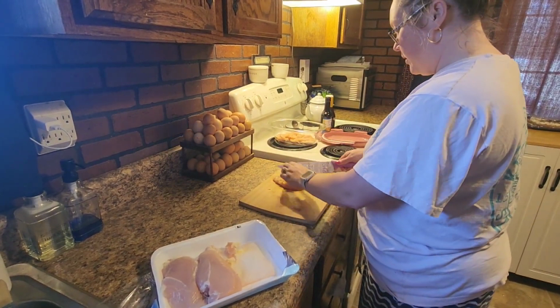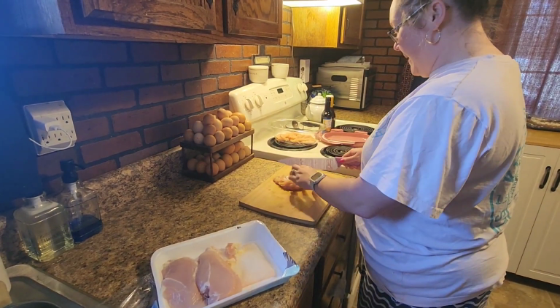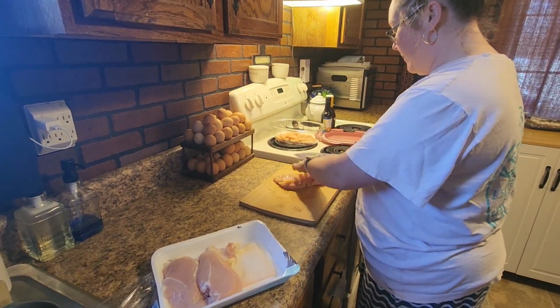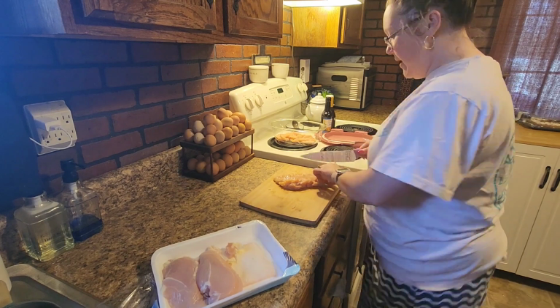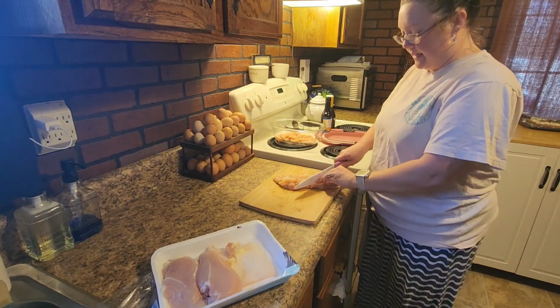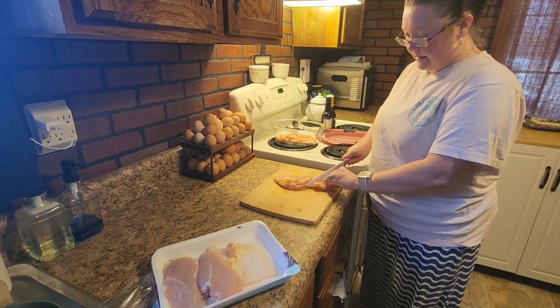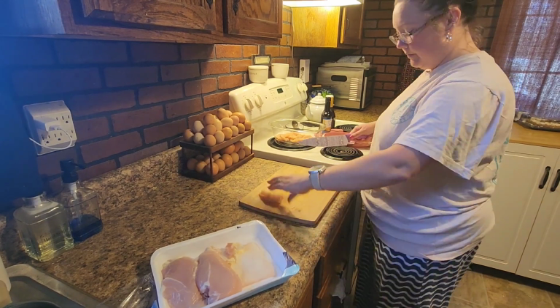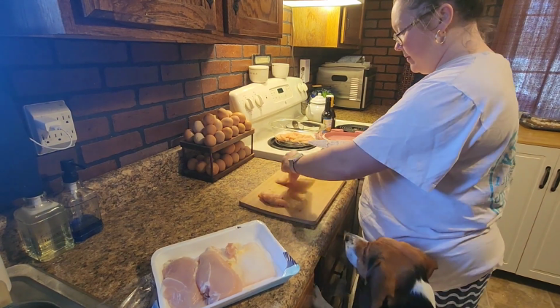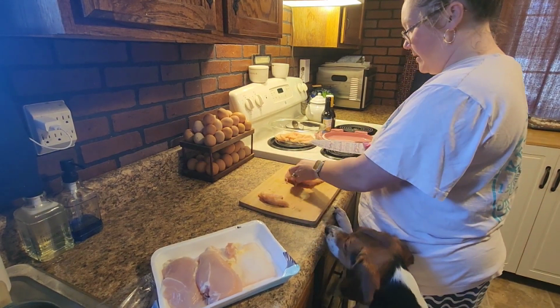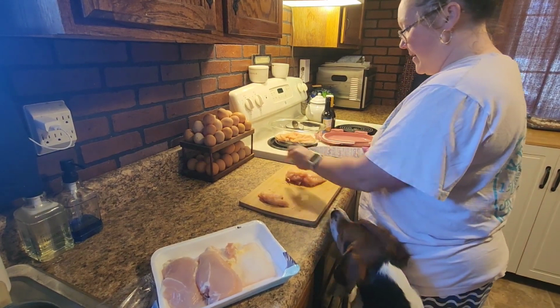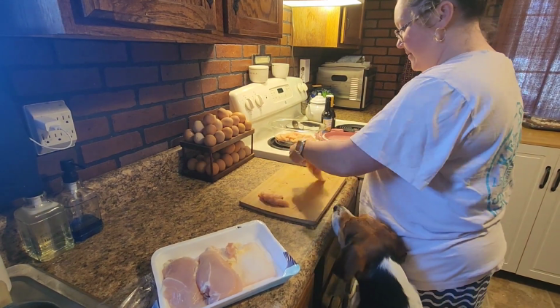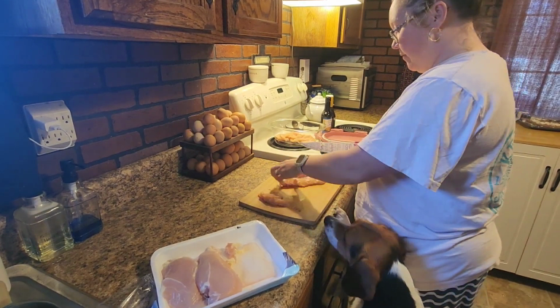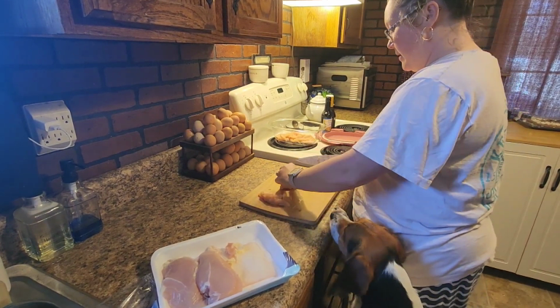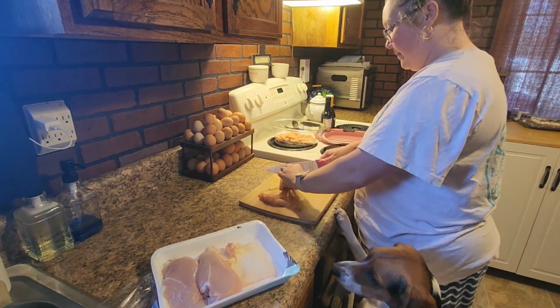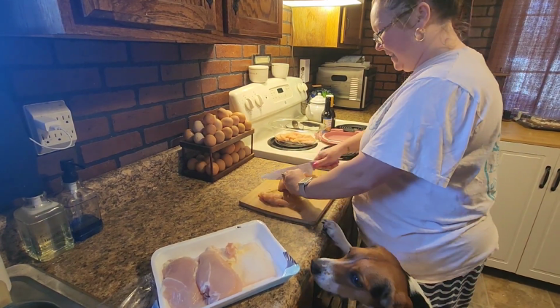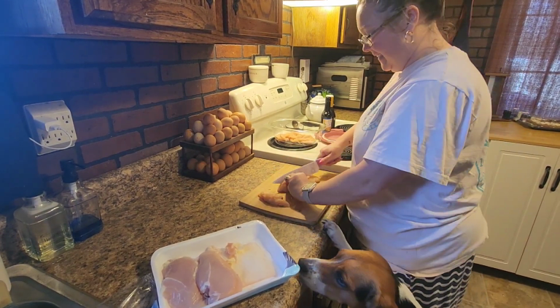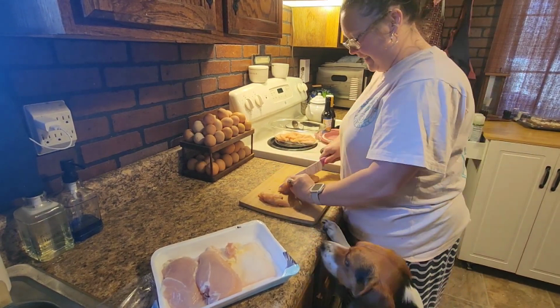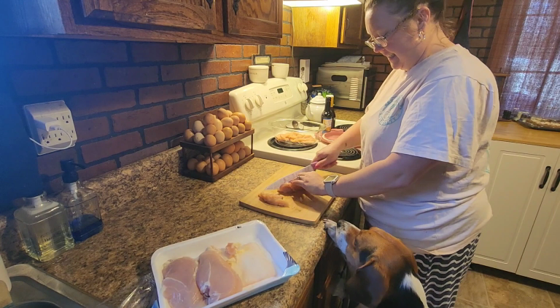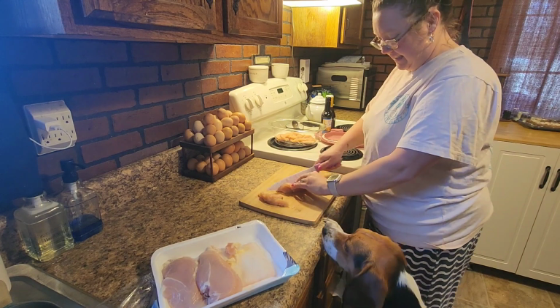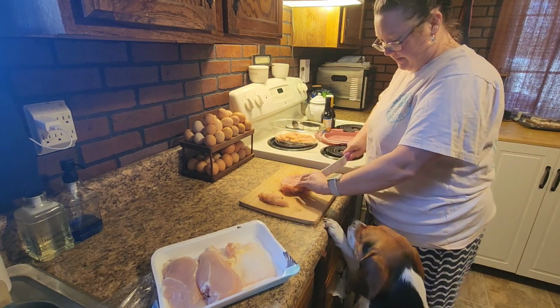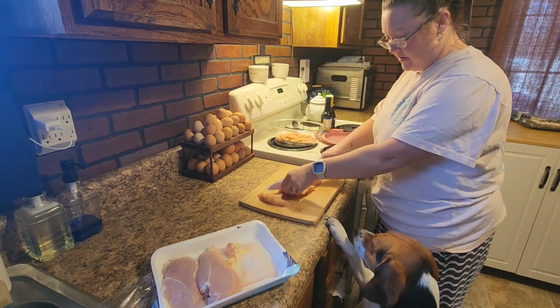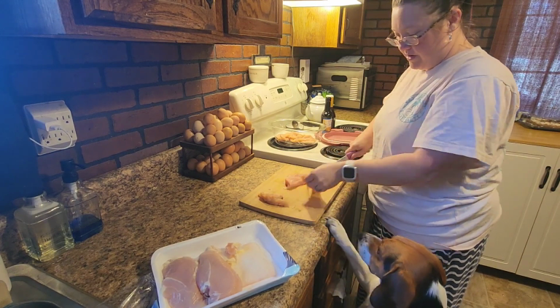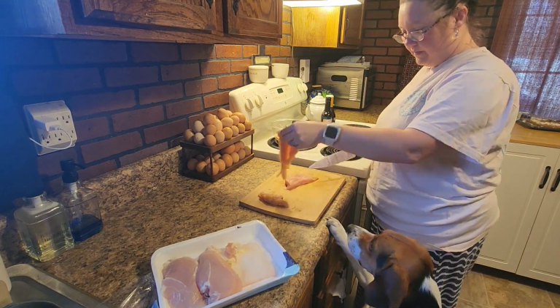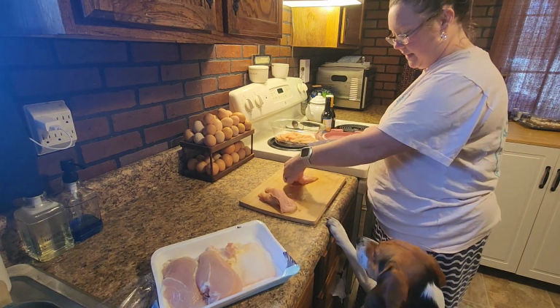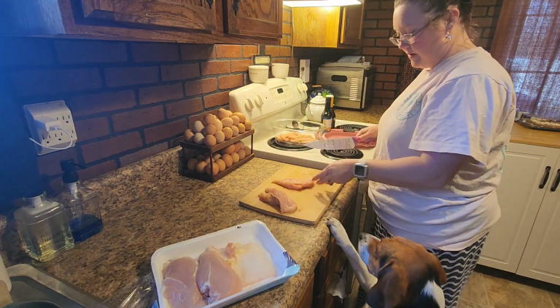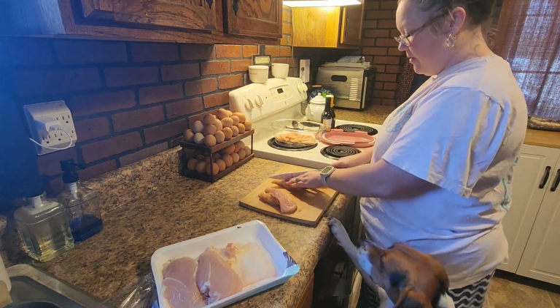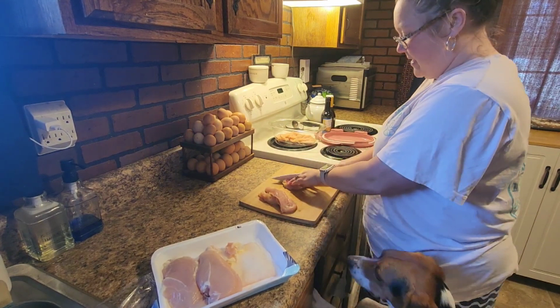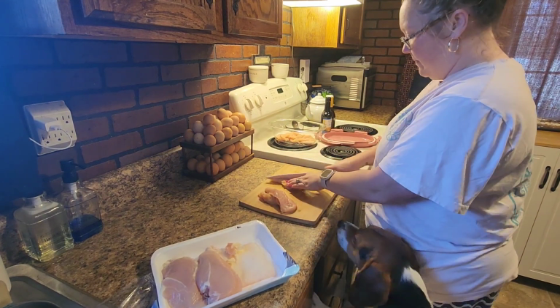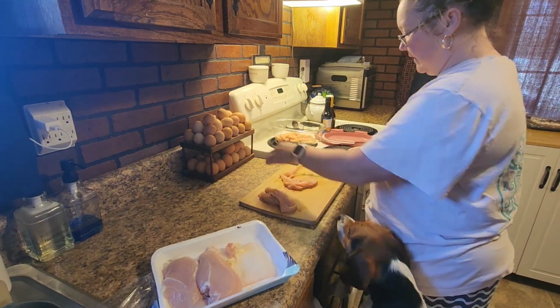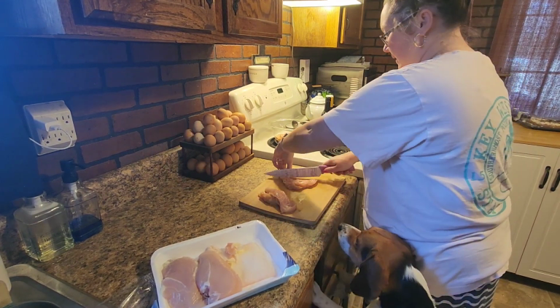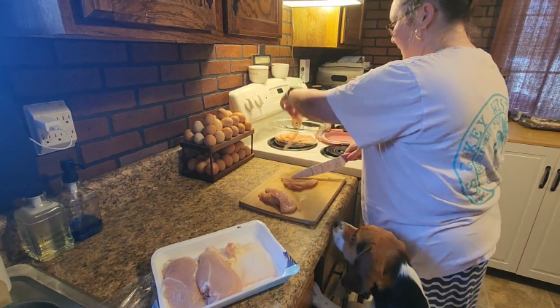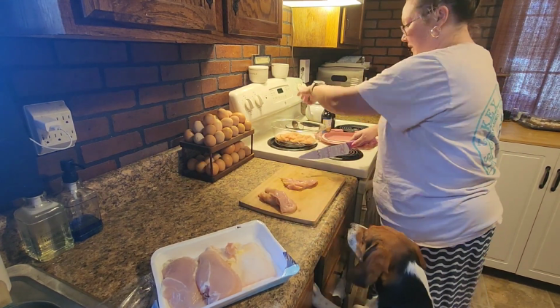You do not have to trim off the fat, but I will say that the fat sometimes will drip a little bit in the dehydrator, so I do try and trim off a little bit of the fat.